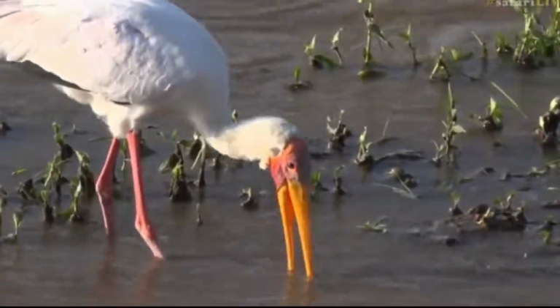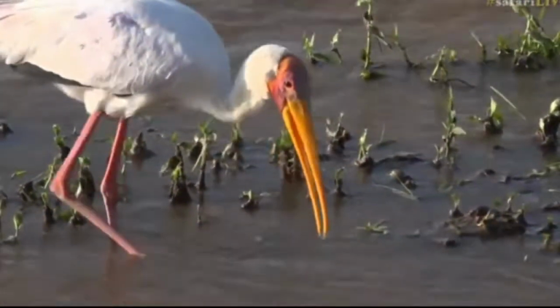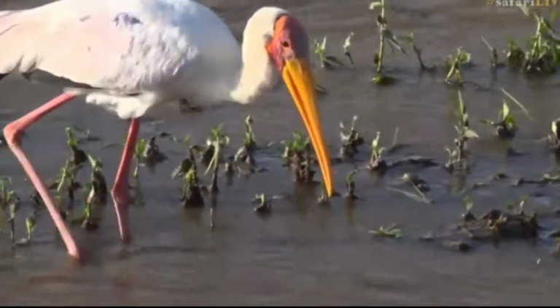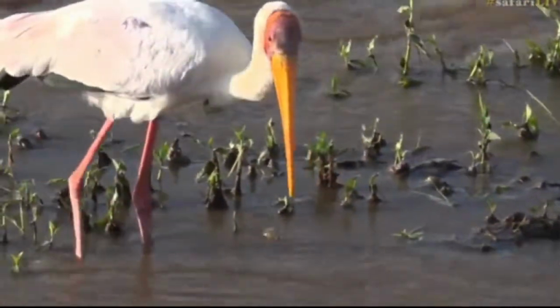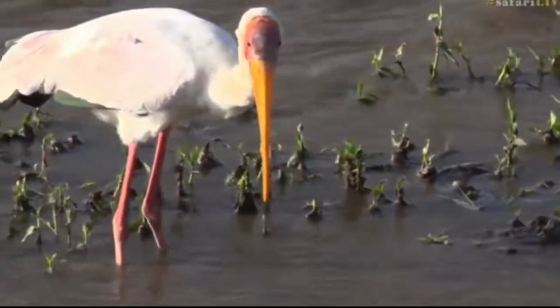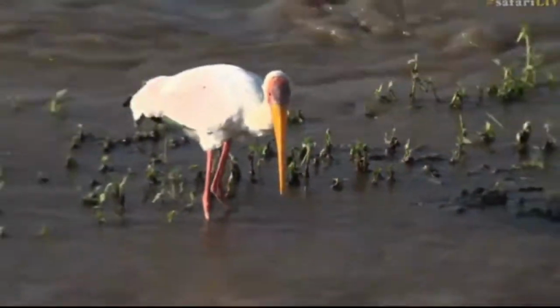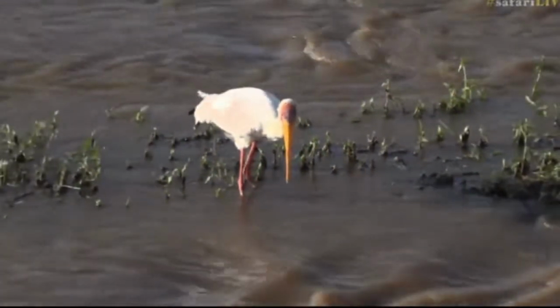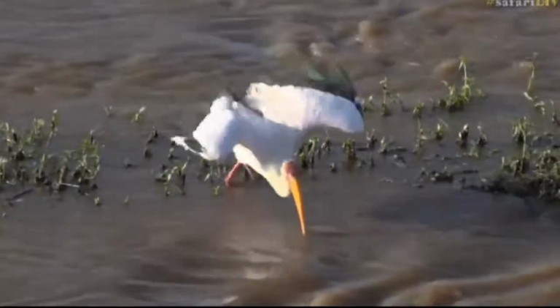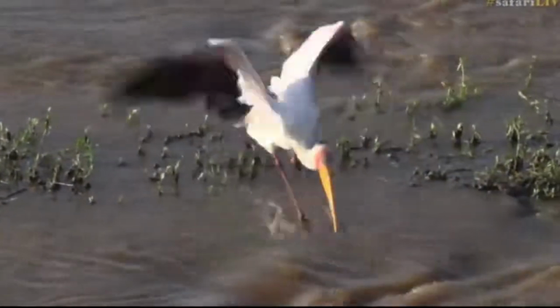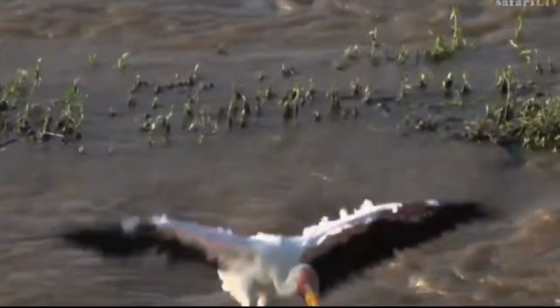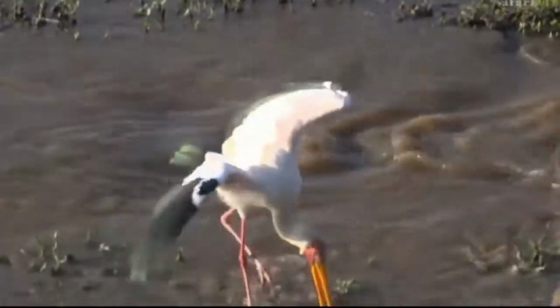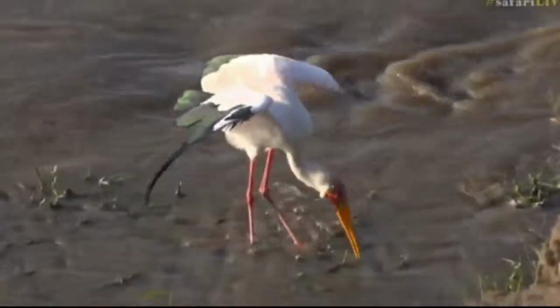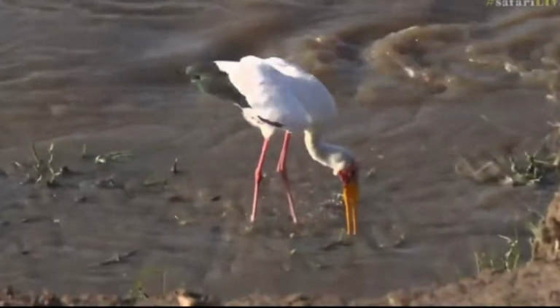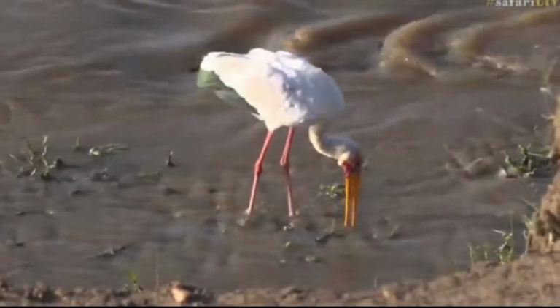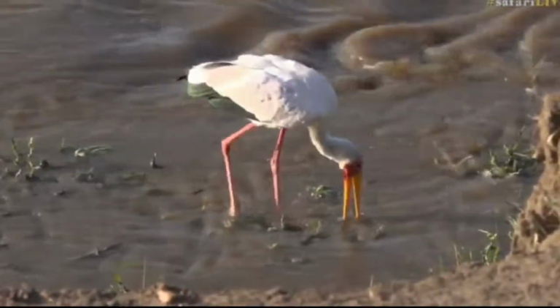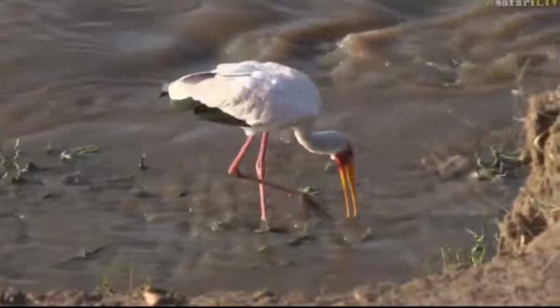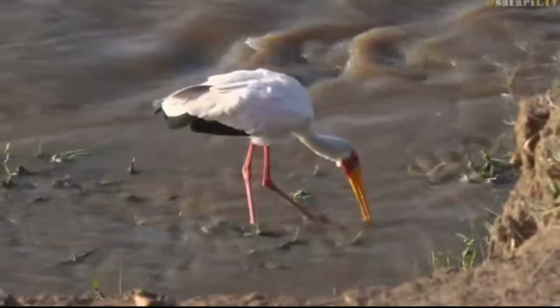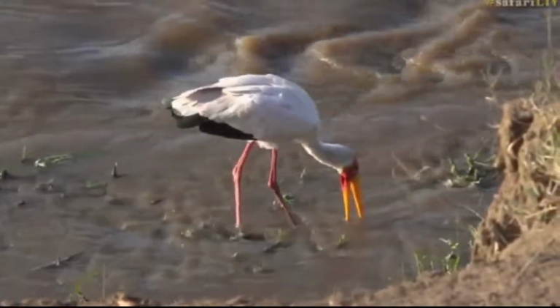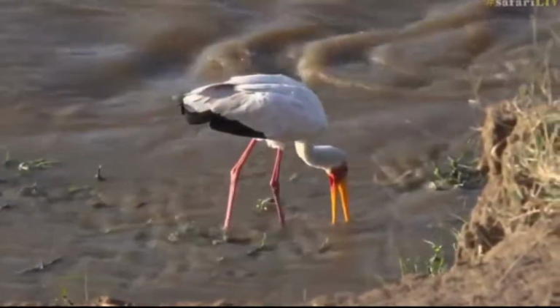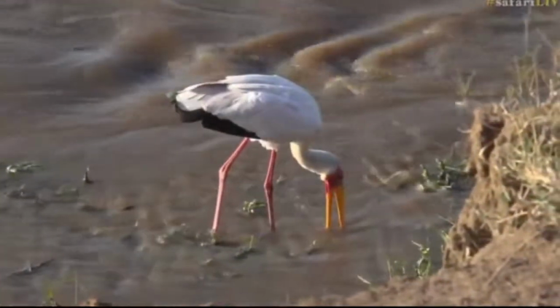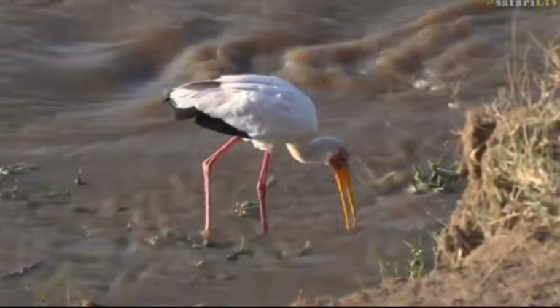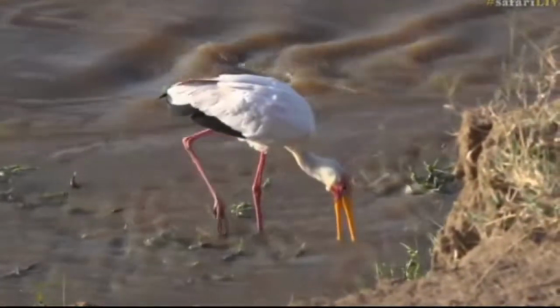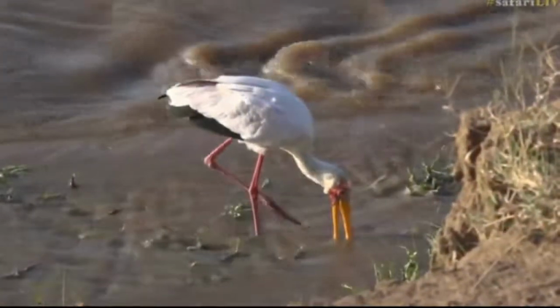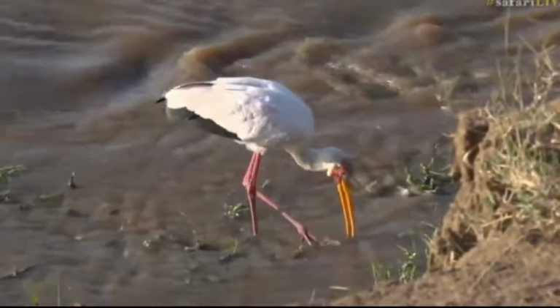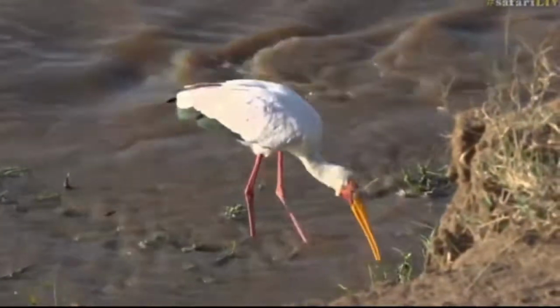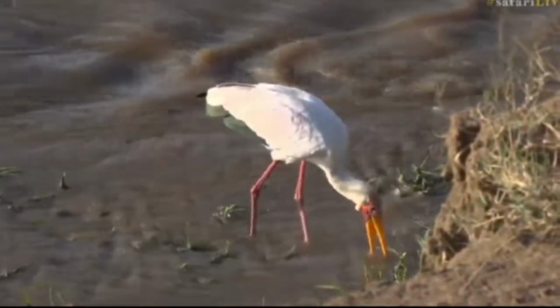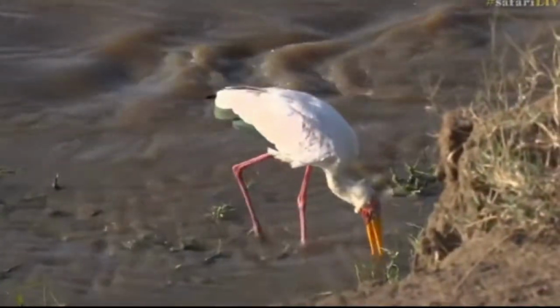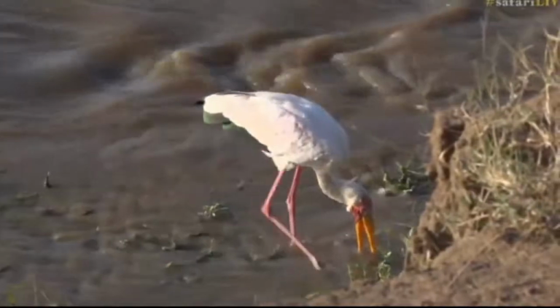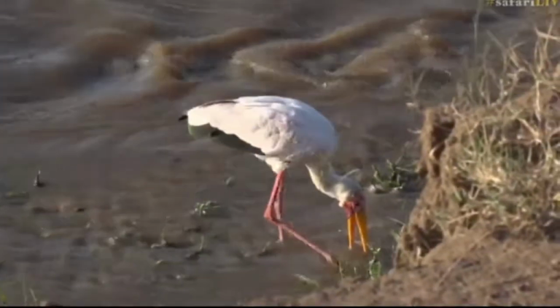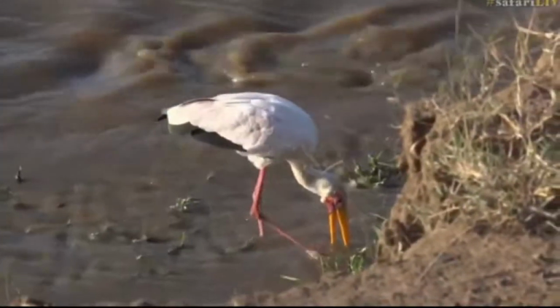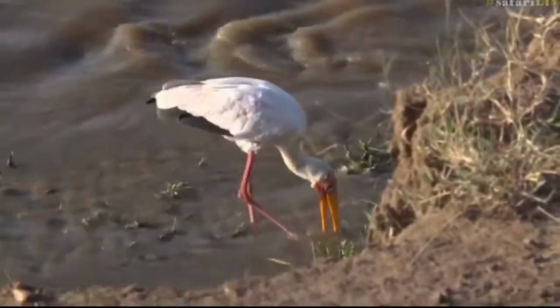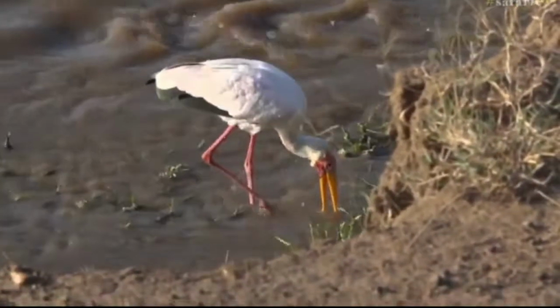Let's just spend some time here. I know yesterday there was a discussion on what fish occur in the Mara. It's just moving from A to B, and this will be a good way to try and work out which fish there are — we'll get the birds to do the fishing for us.